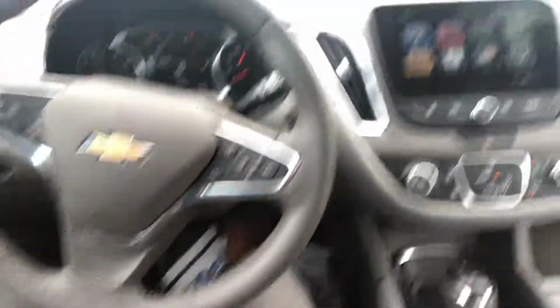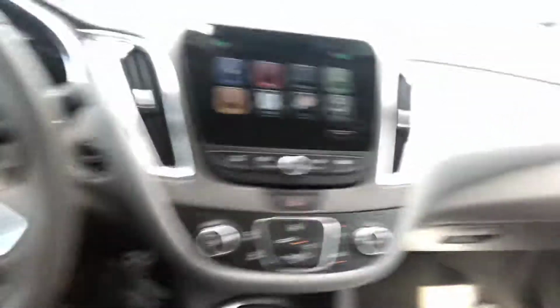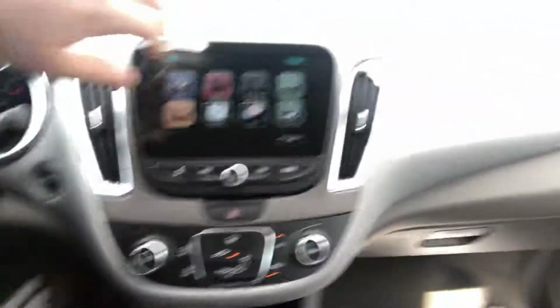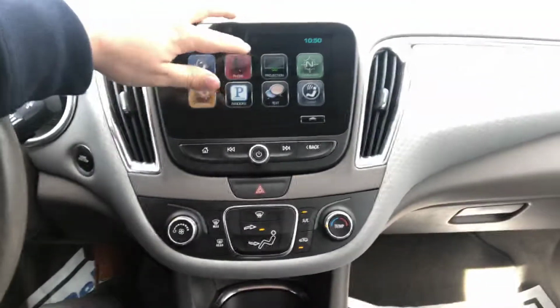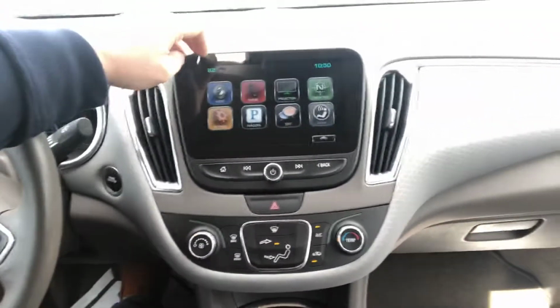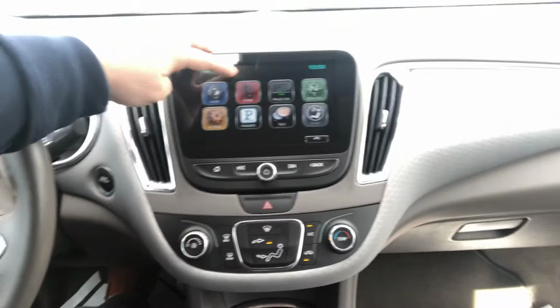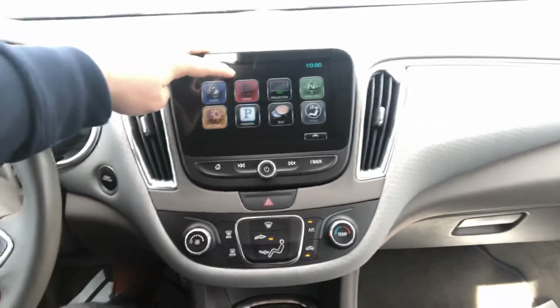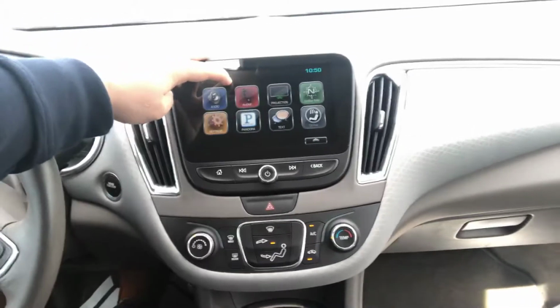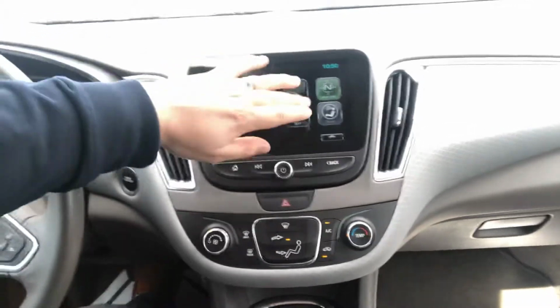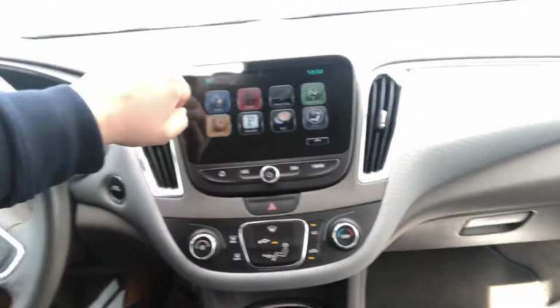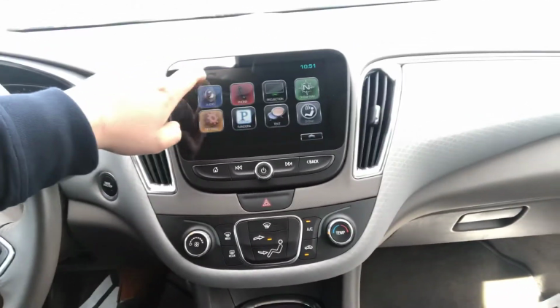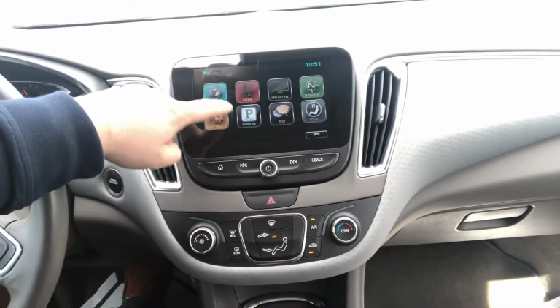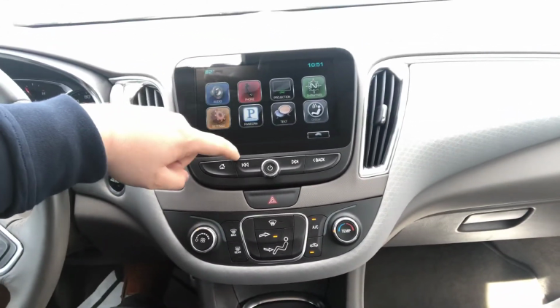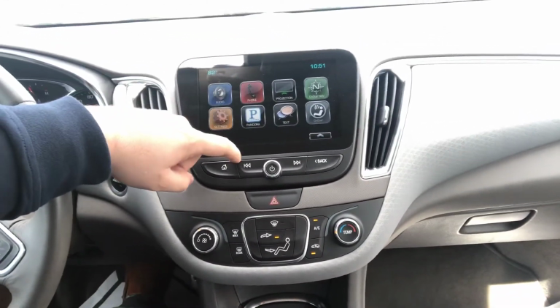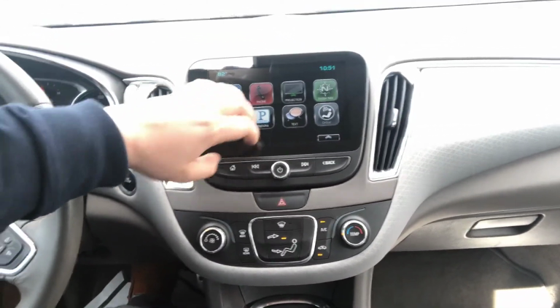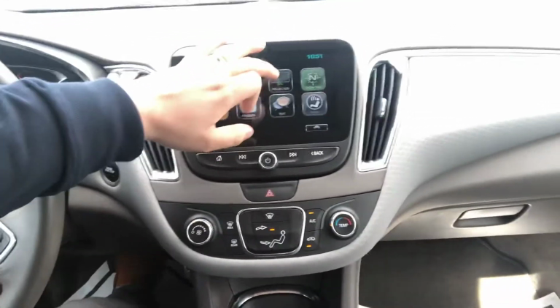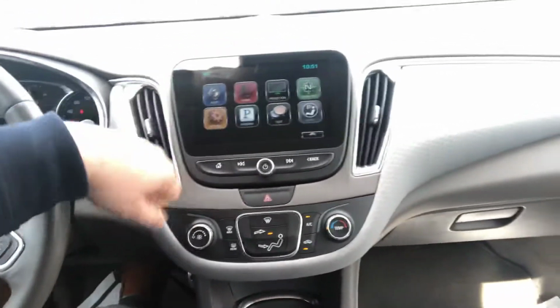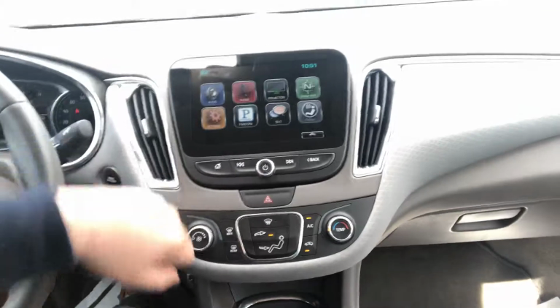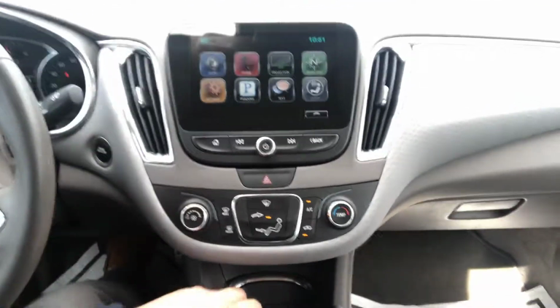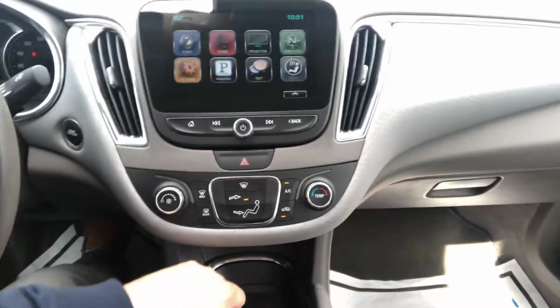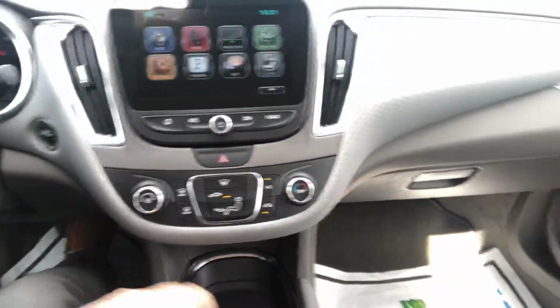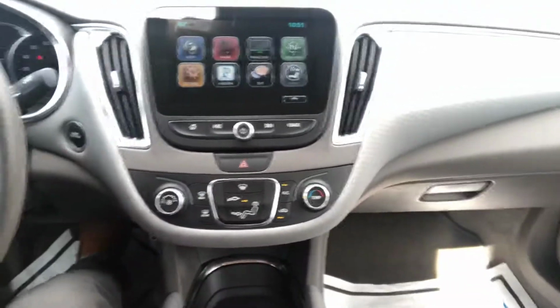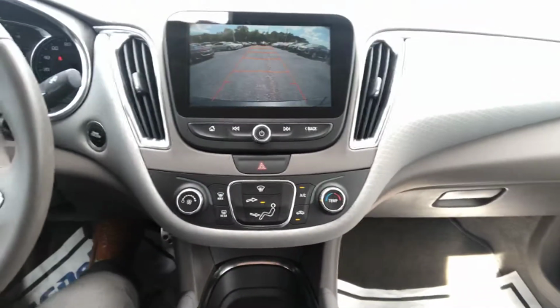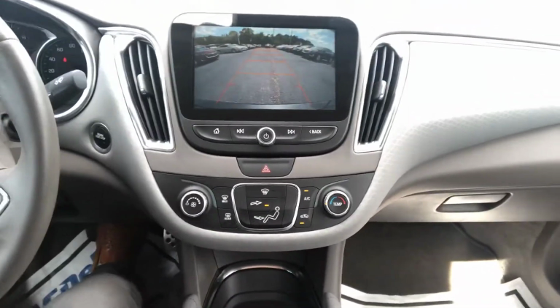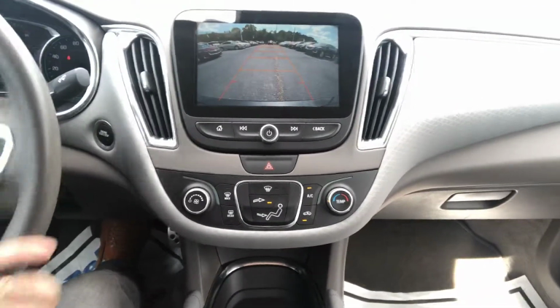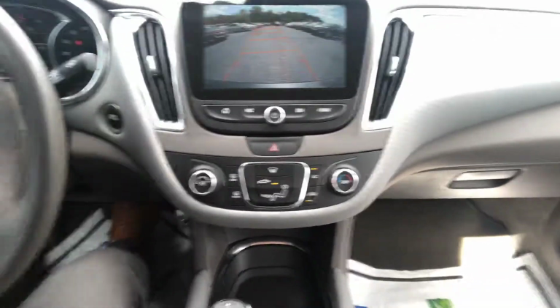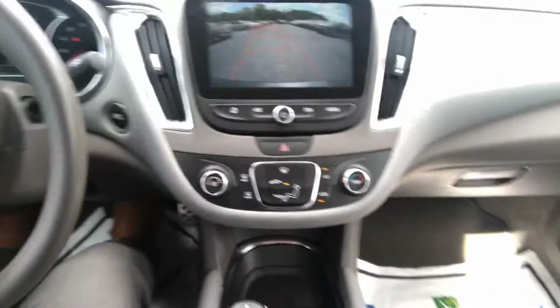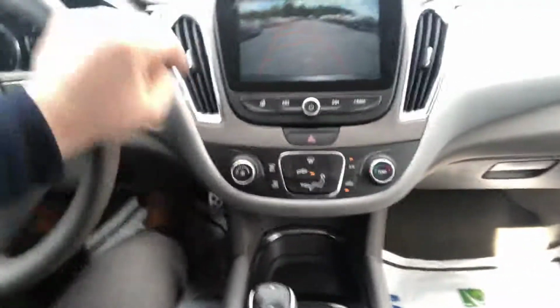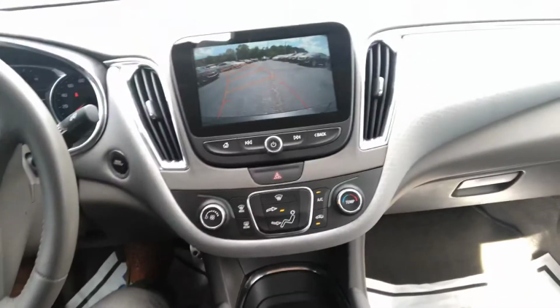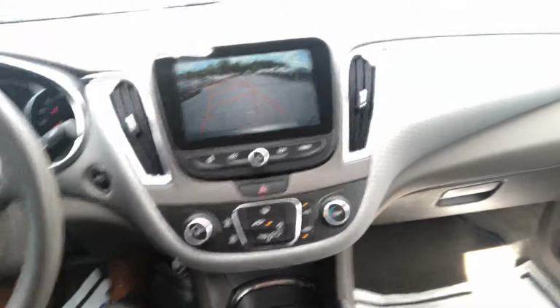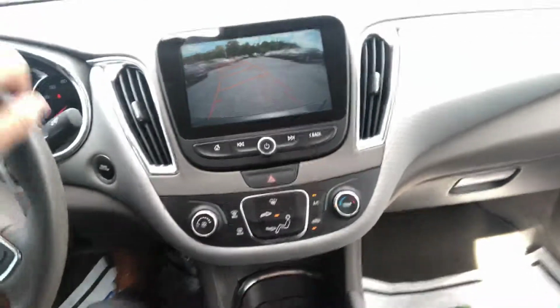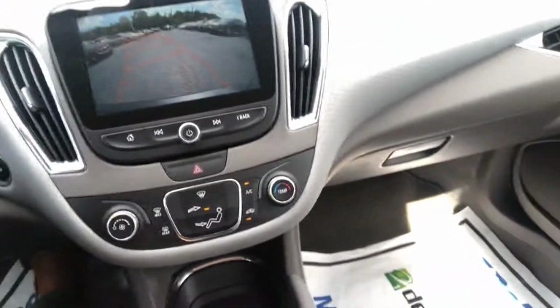Bluetooth capabilities. It has this huge touchscreen here that gives you a lot of different apps and things you can use, including Apple CarPlay and Android Auto. That is the backup camera — with those guidelines it makes parking it very, very easy.